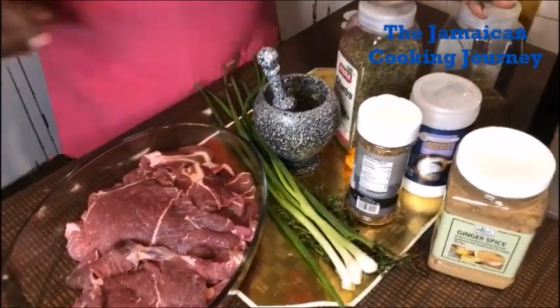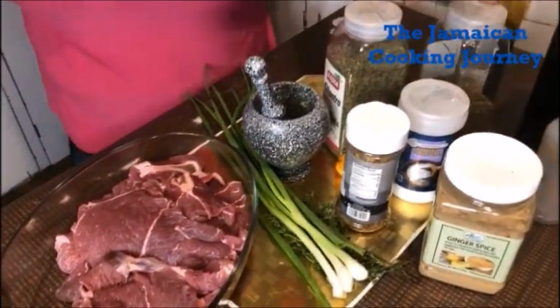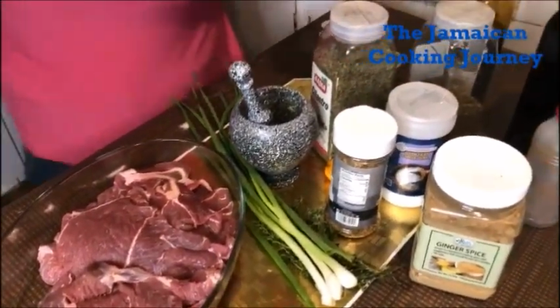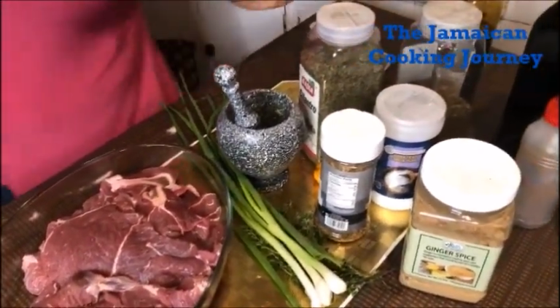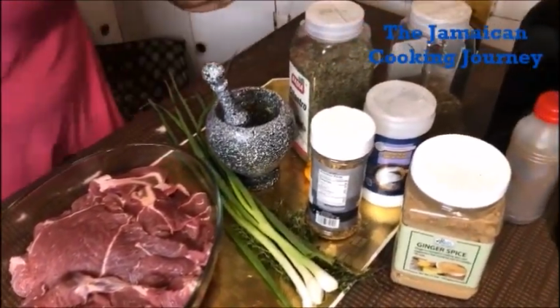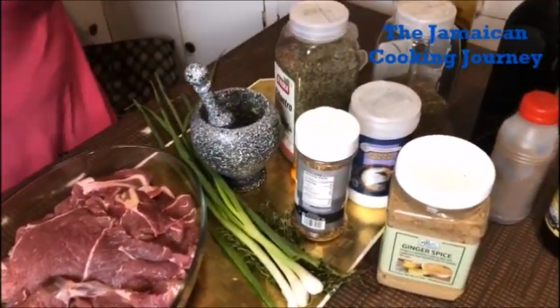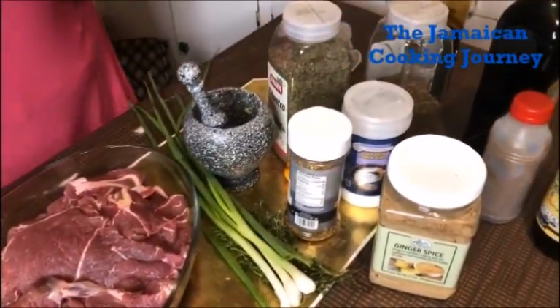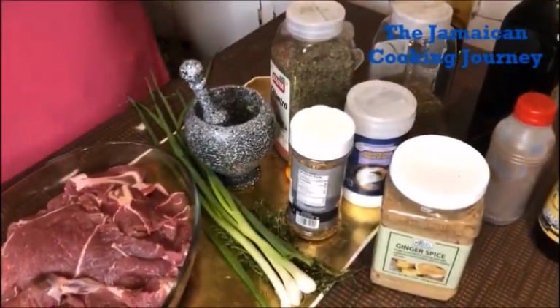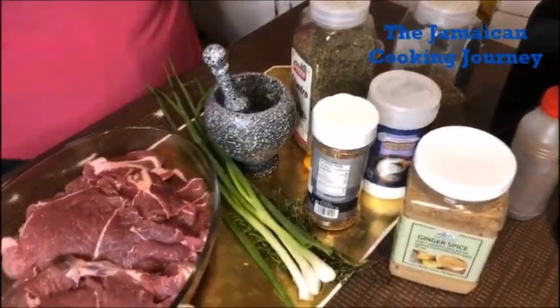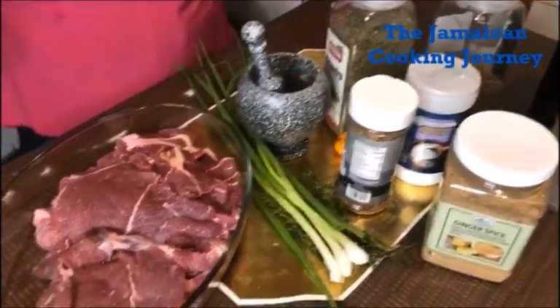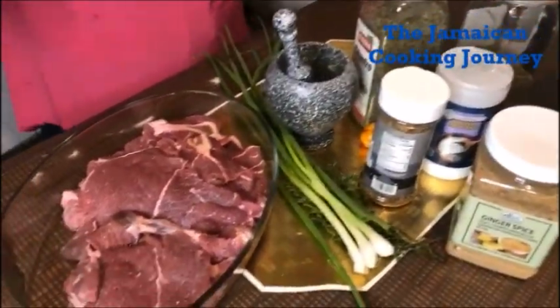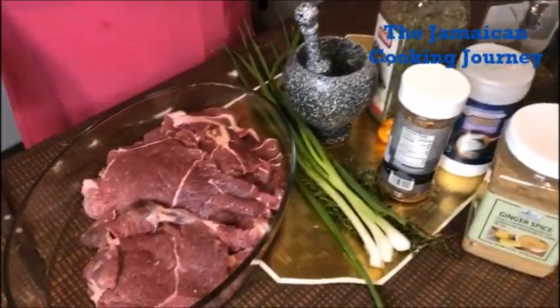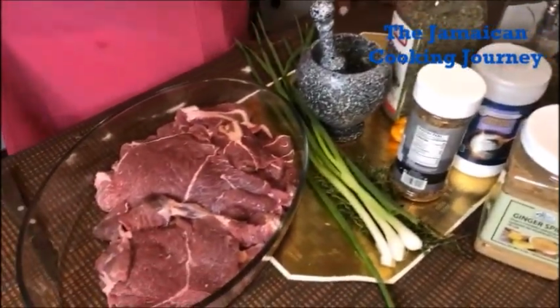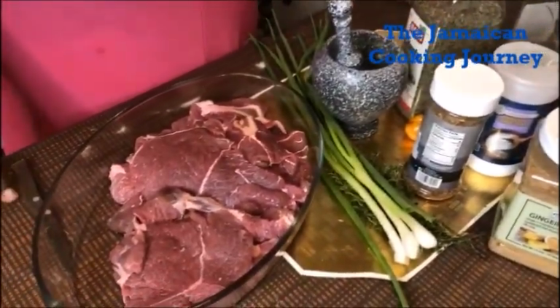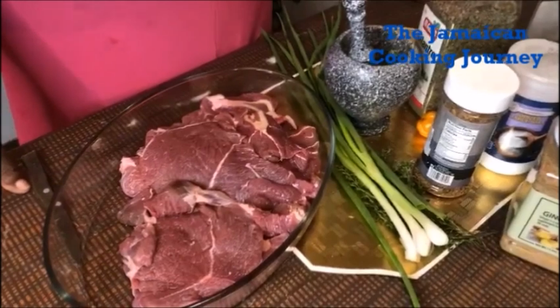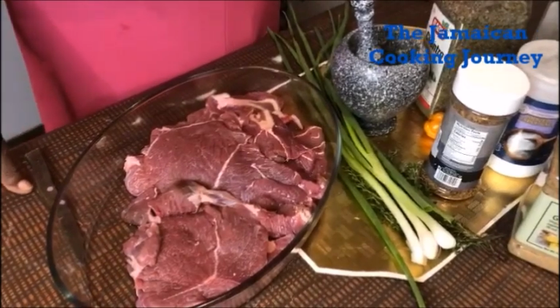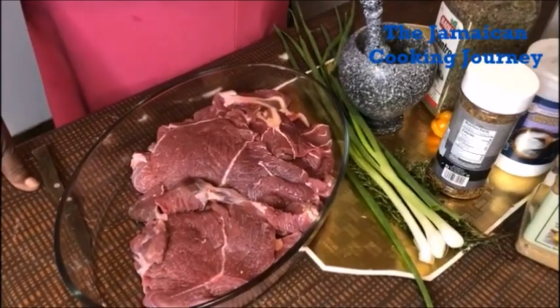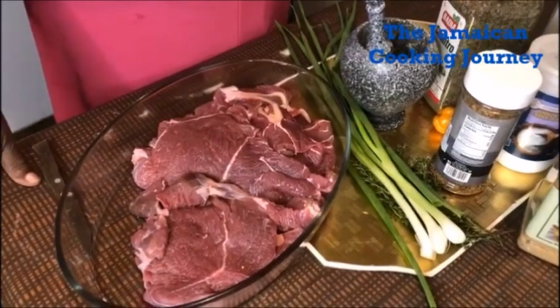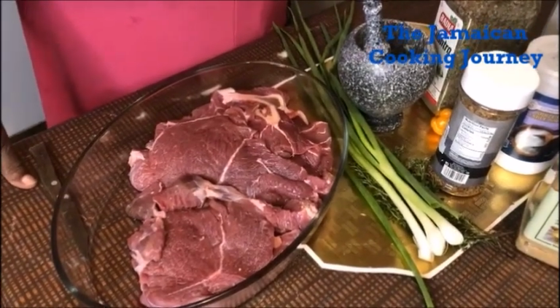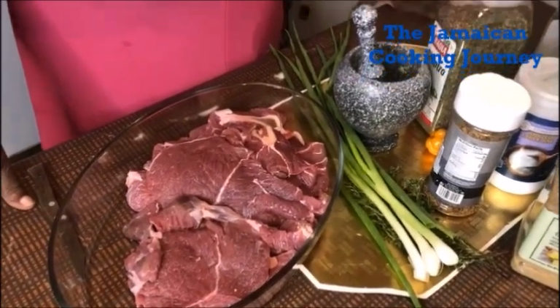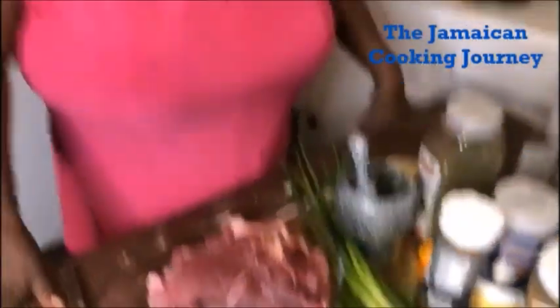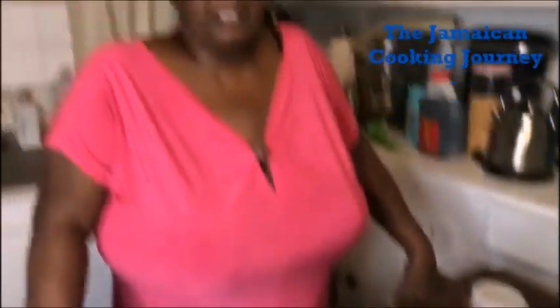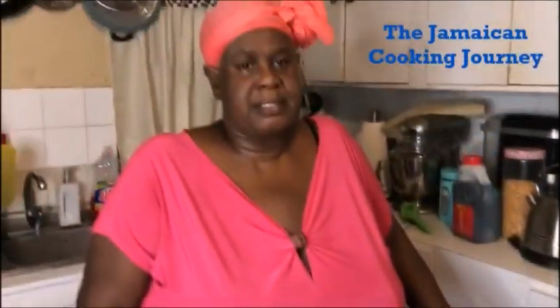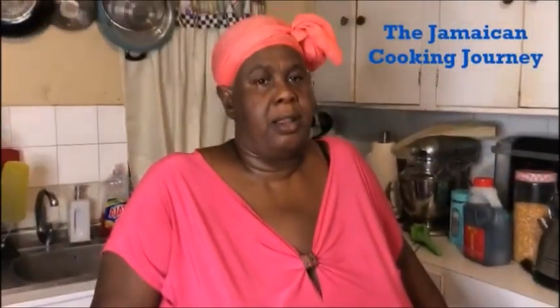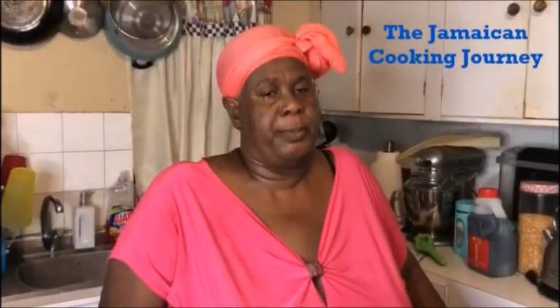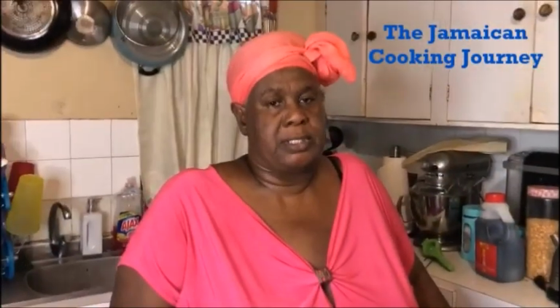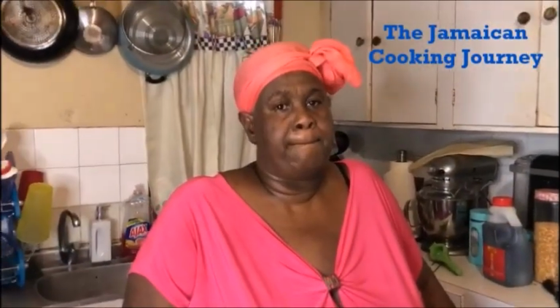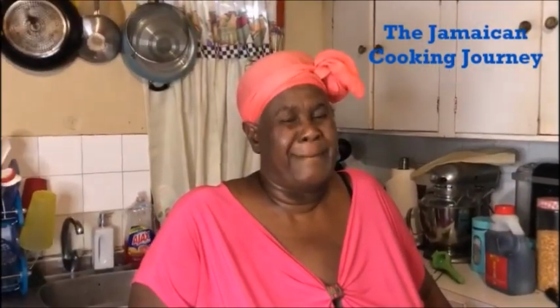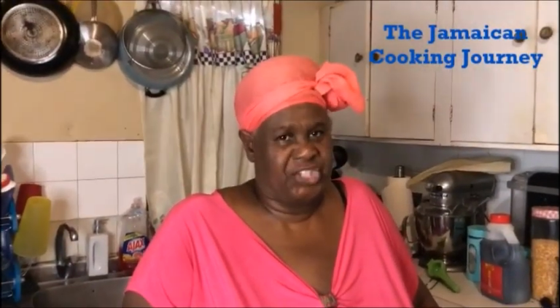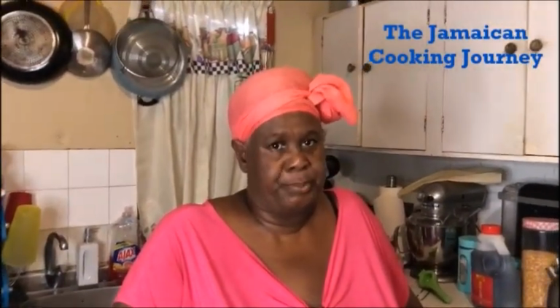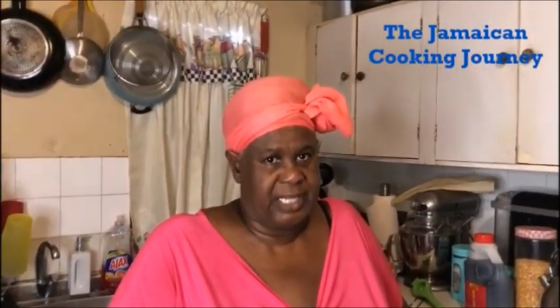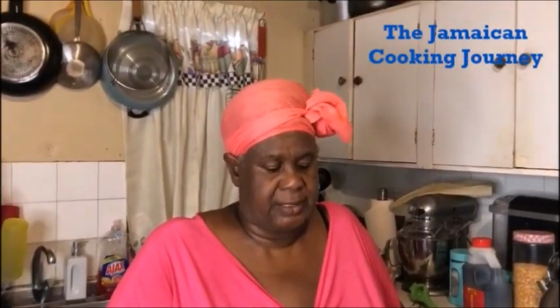On today's episode of the Jamaican cooking journey, I'll be sharing with you some oven-made steaks along with some mashed potatoes.